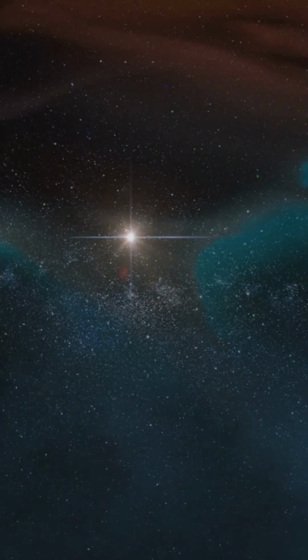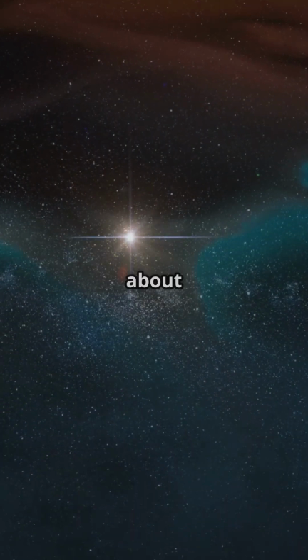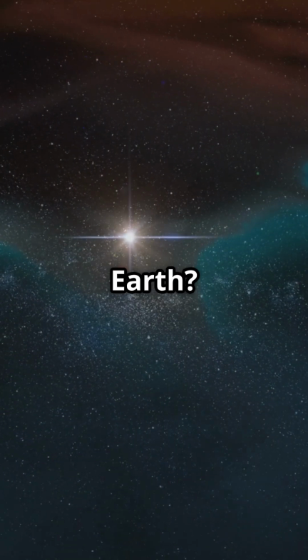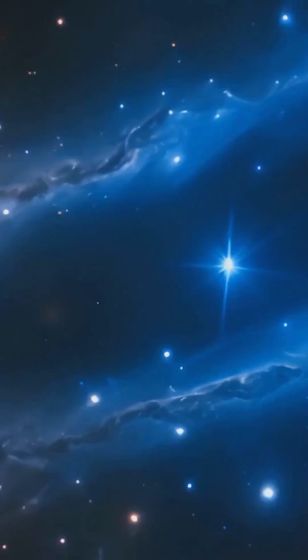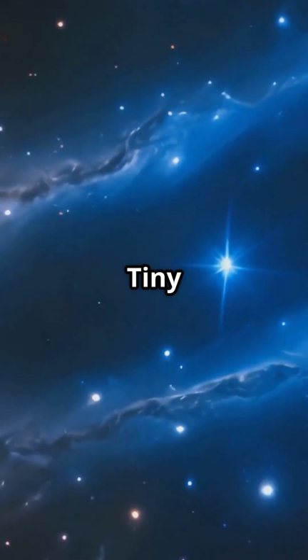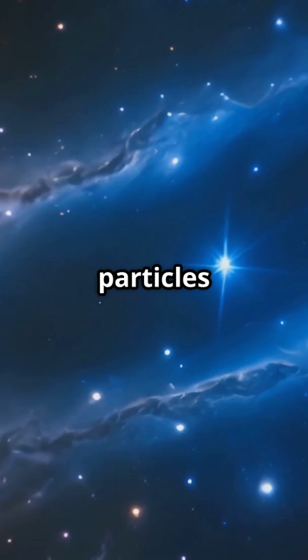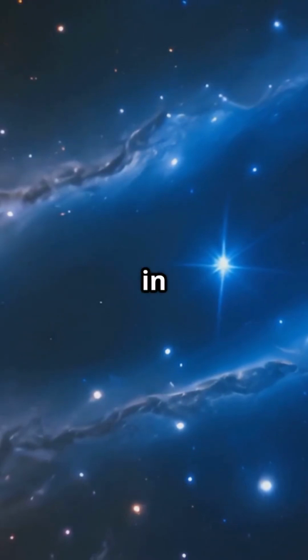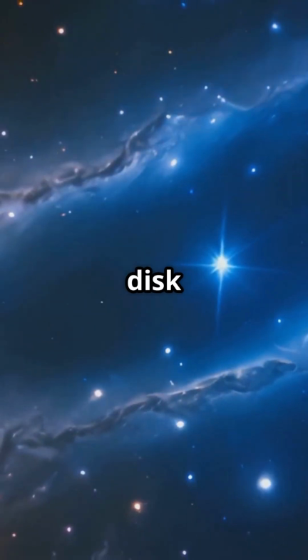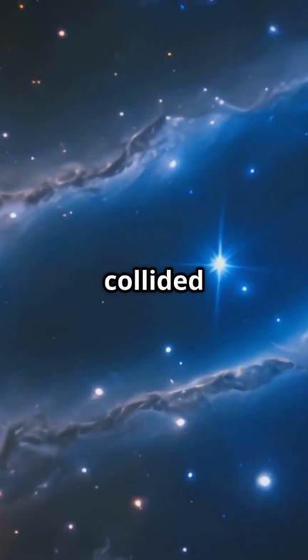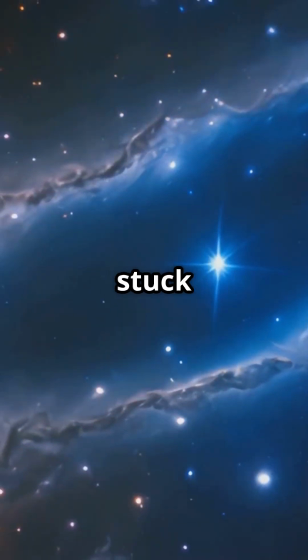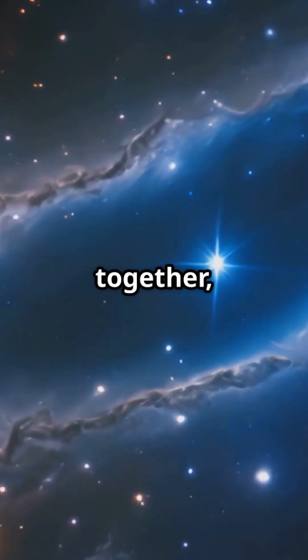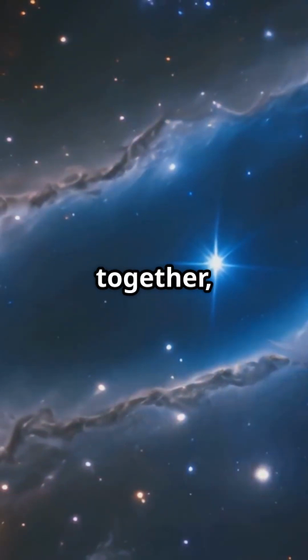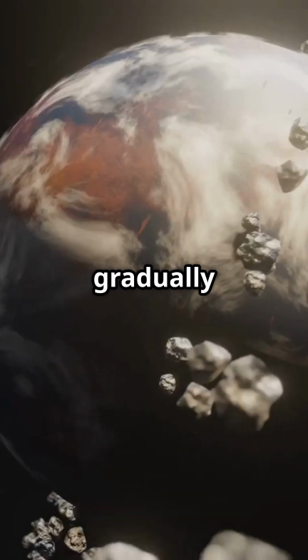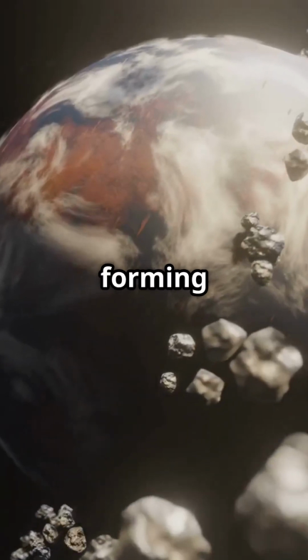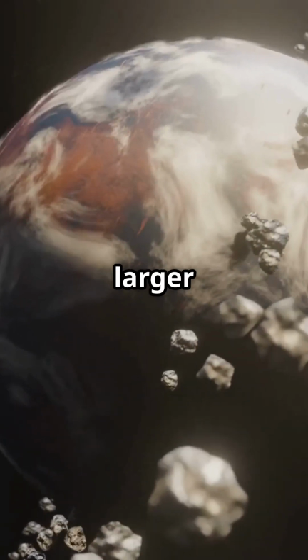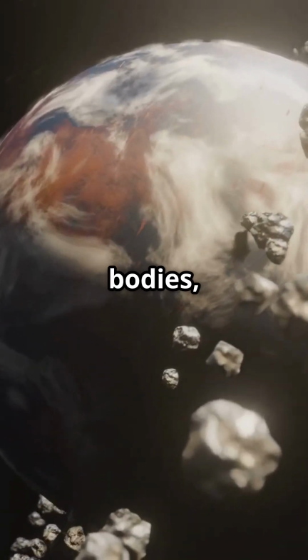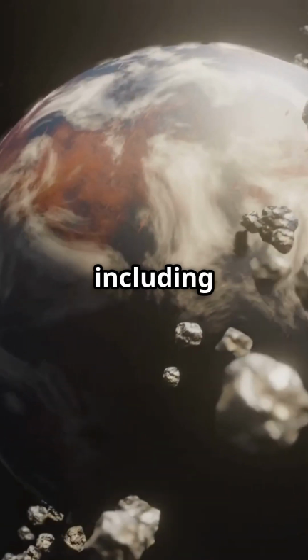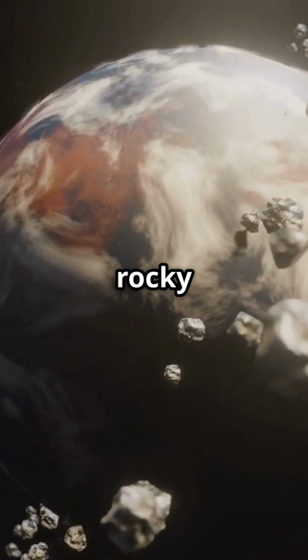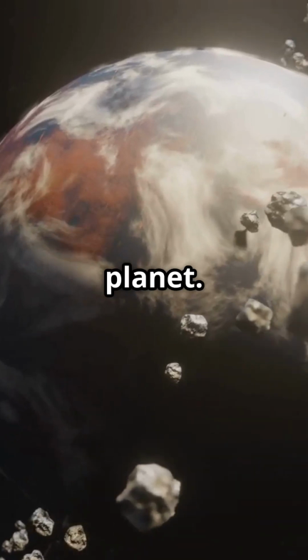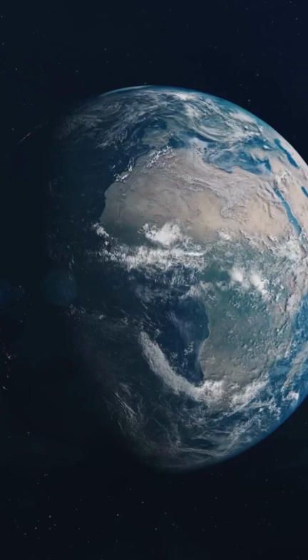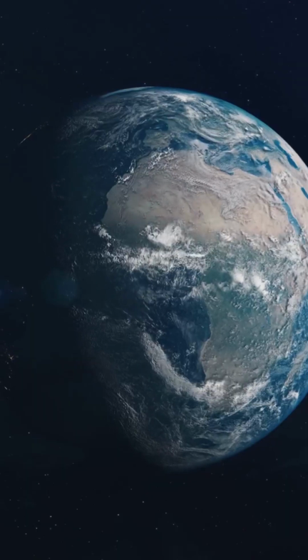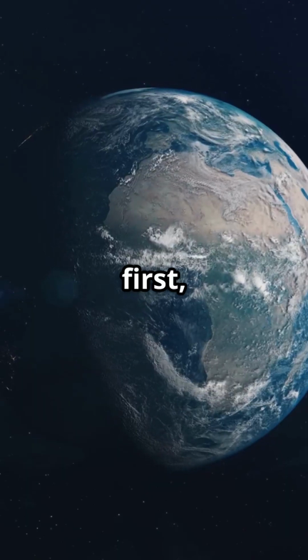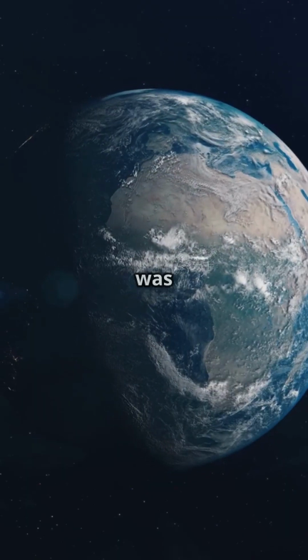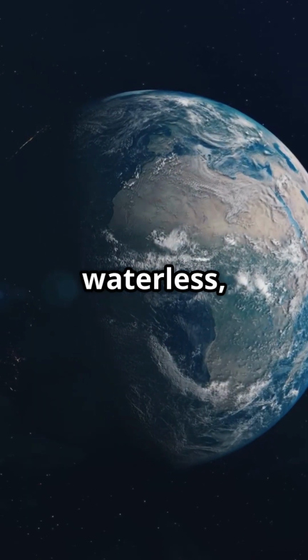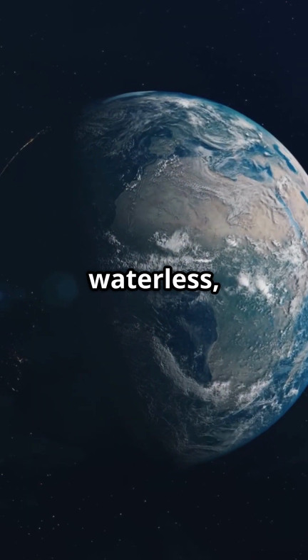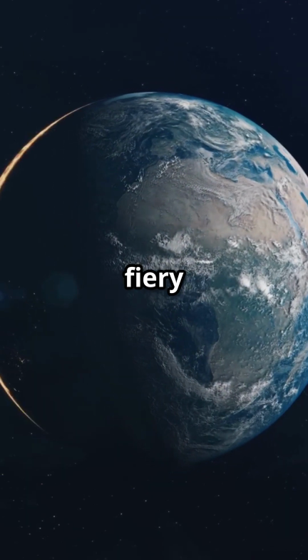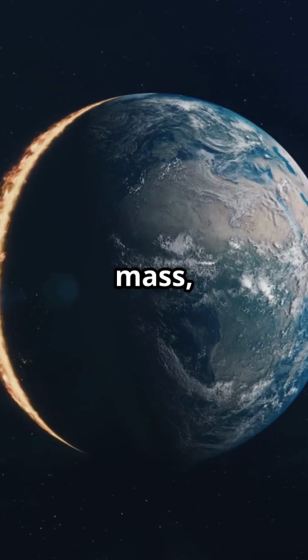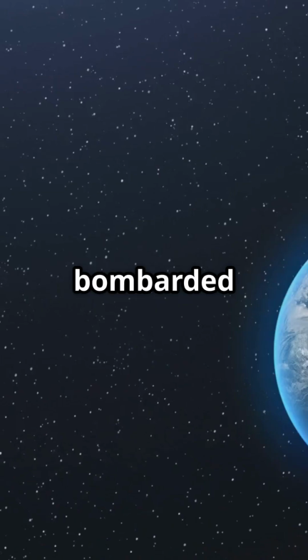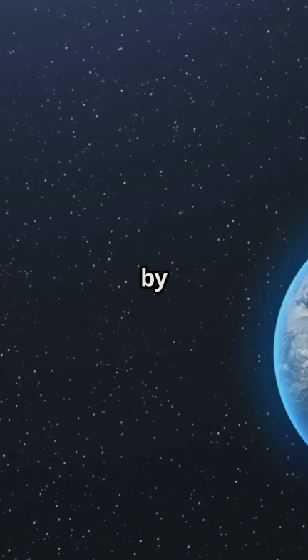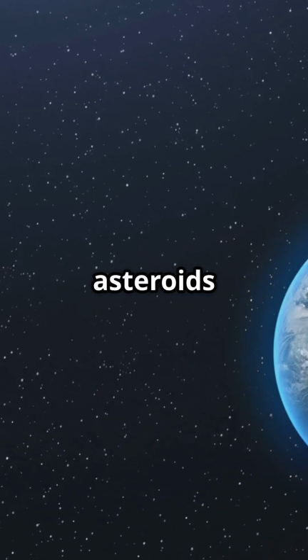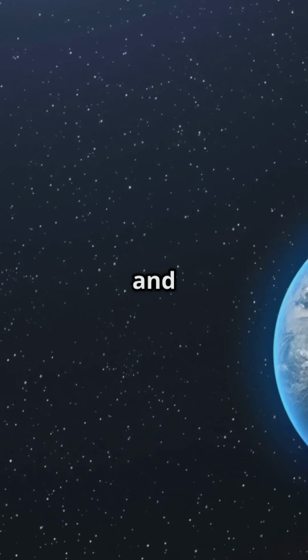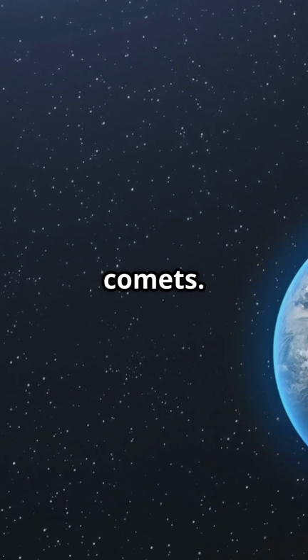But what about Earth? Tiny particles in the disk collided and stuck together, gradually forming larger bodies including our rocky planet. At first, Earth was a waterless, fiery mass bombarded by asteroids and comets.